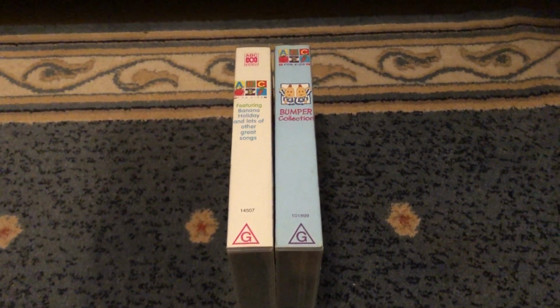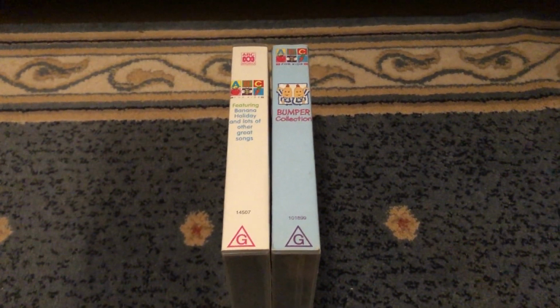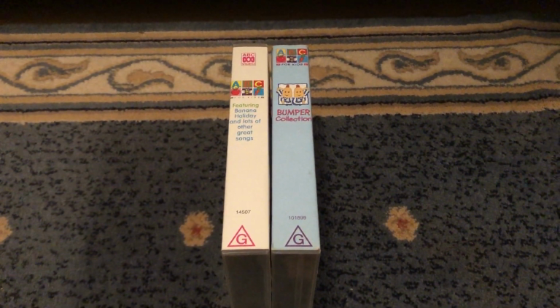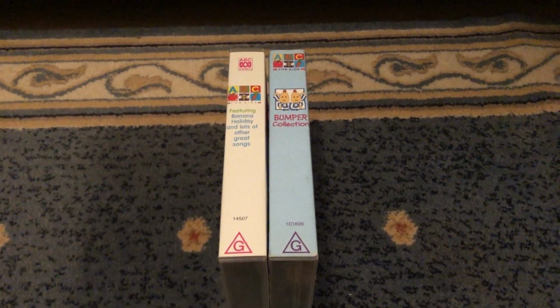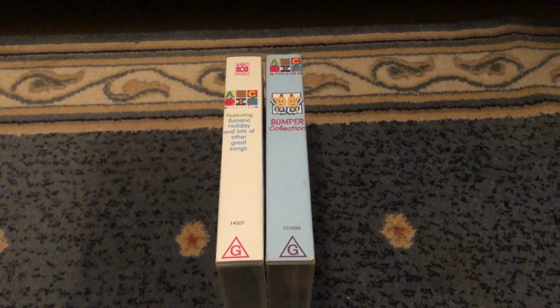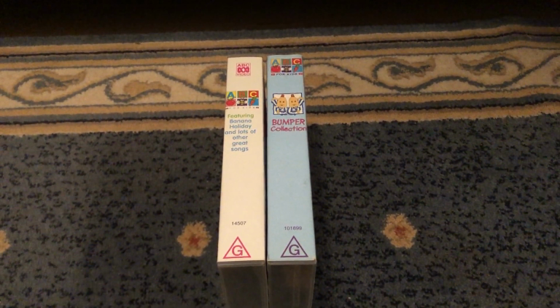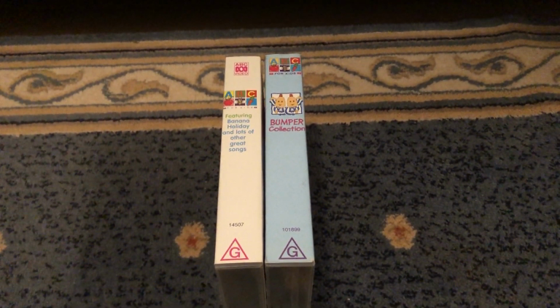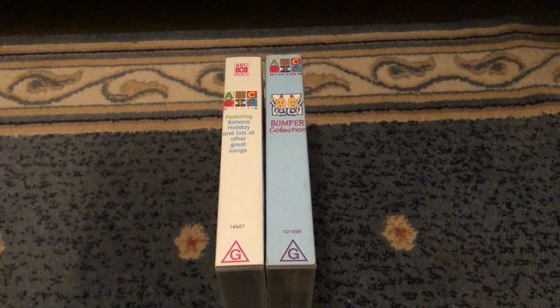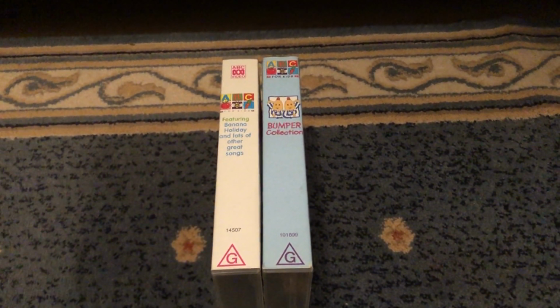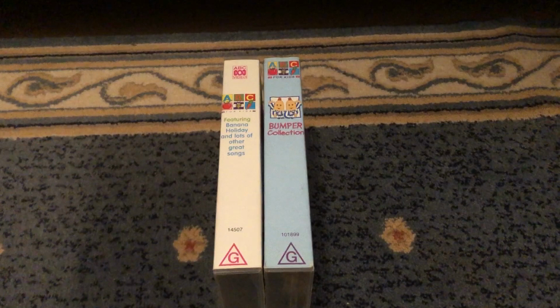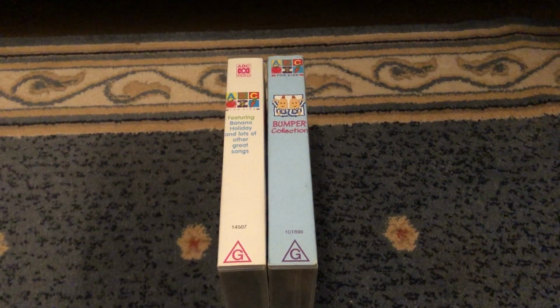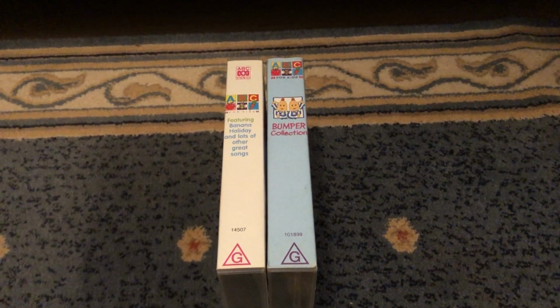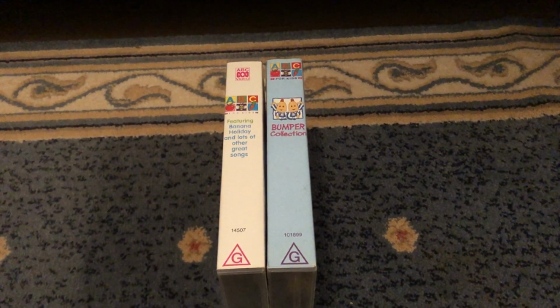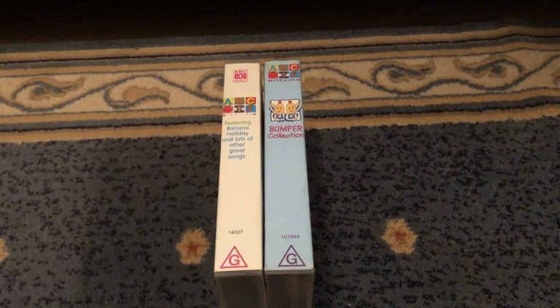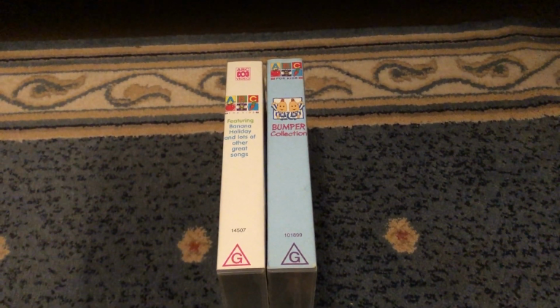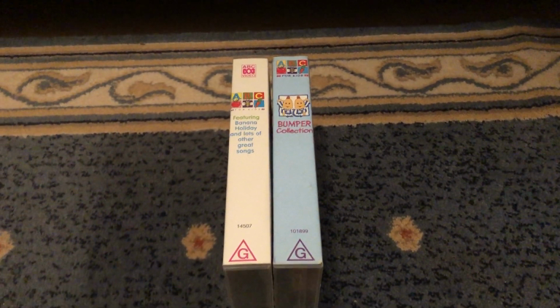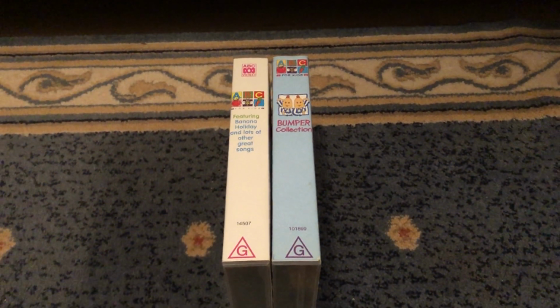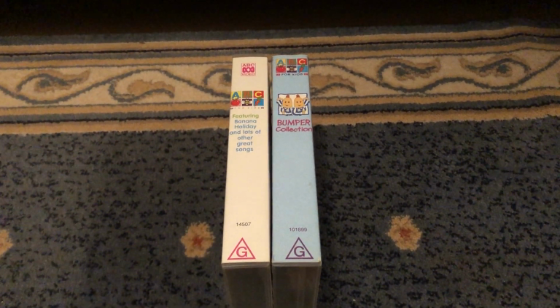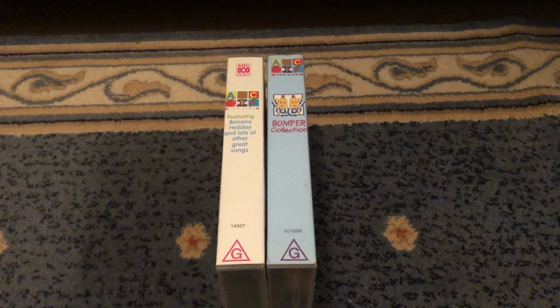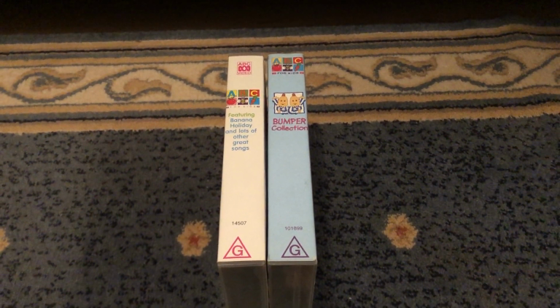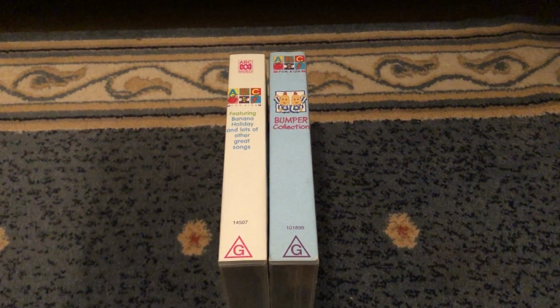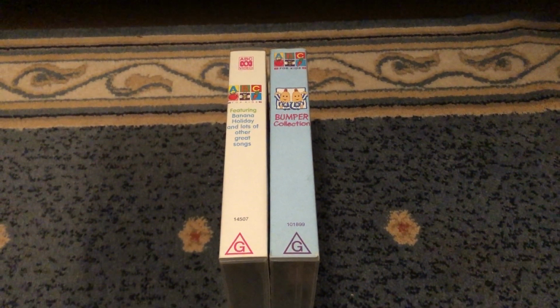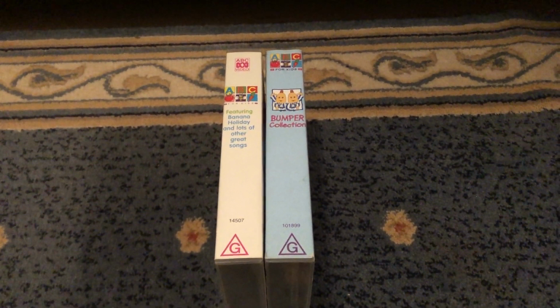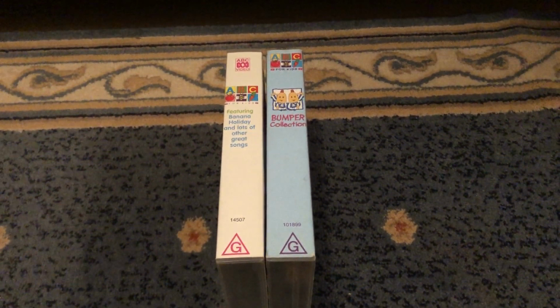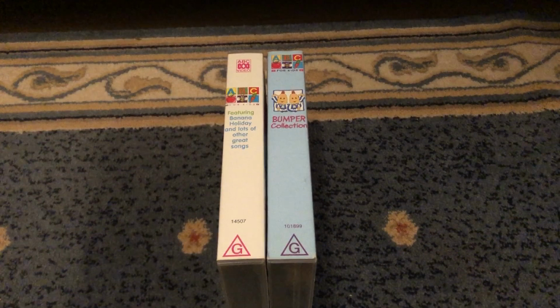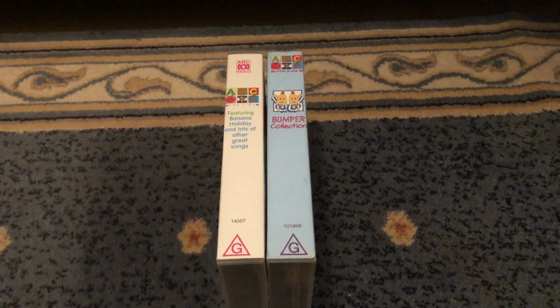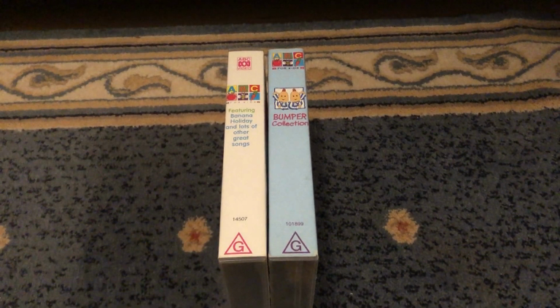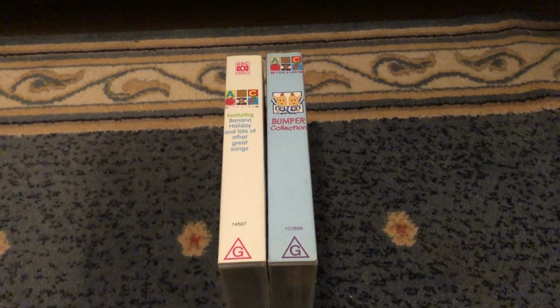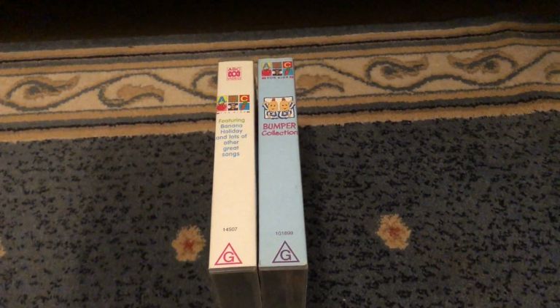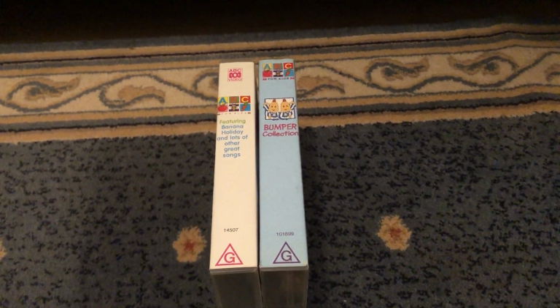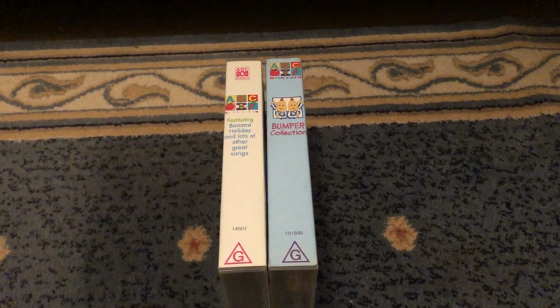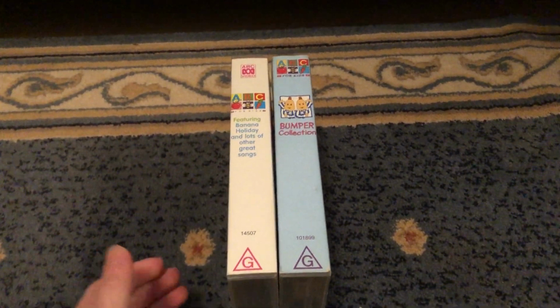Hey guys, this is ABC4Kids and VHS V-Chesses here, and today I will show you my ABC Kids VHS collection that features Blinky Bill. Let's get started.